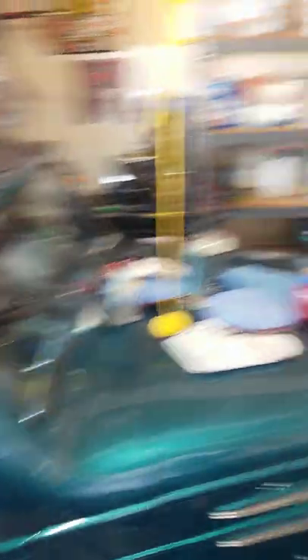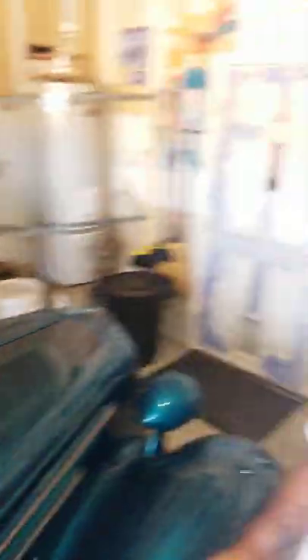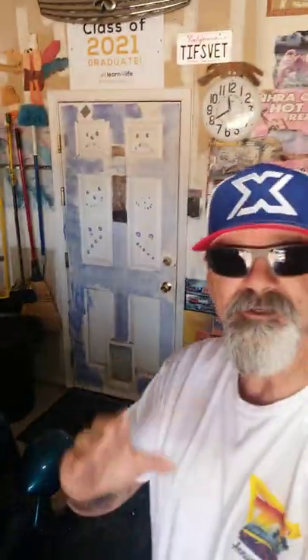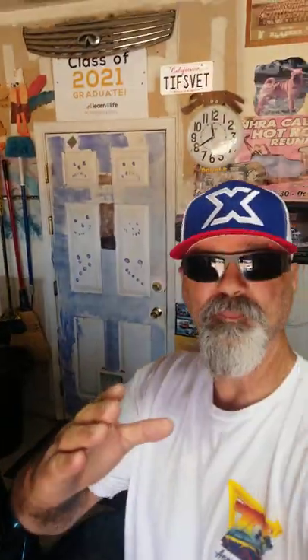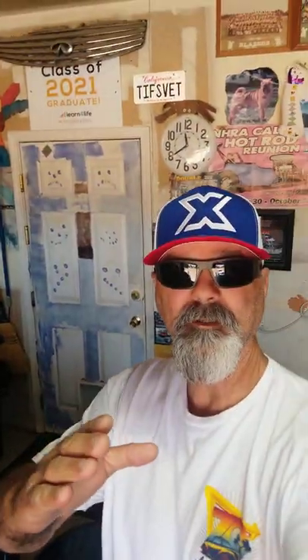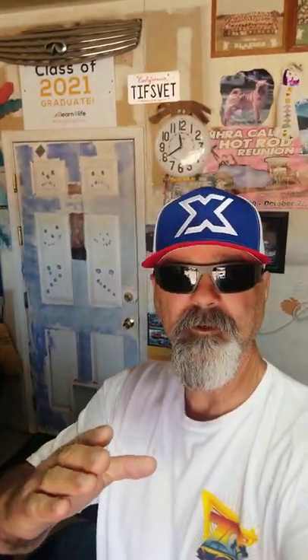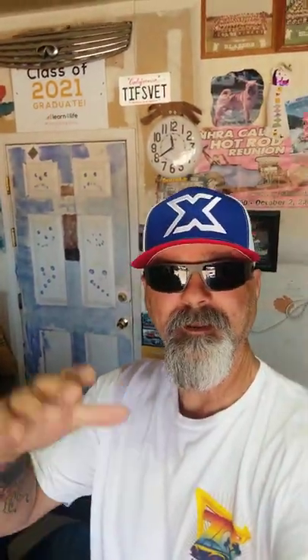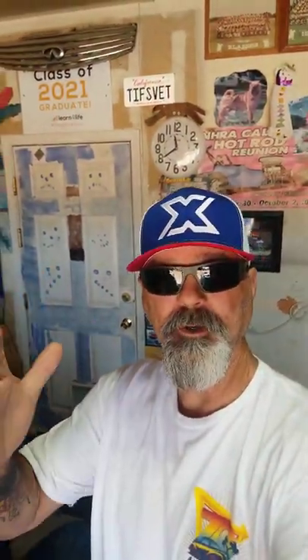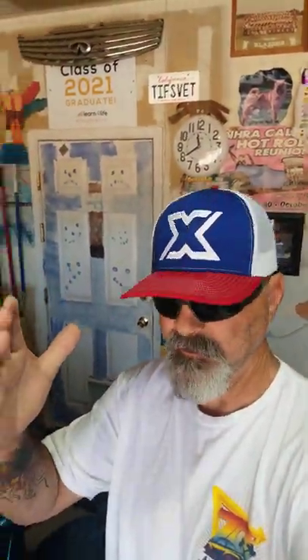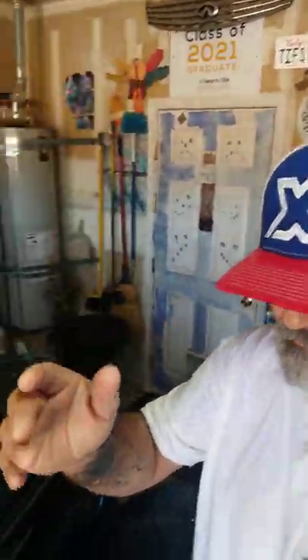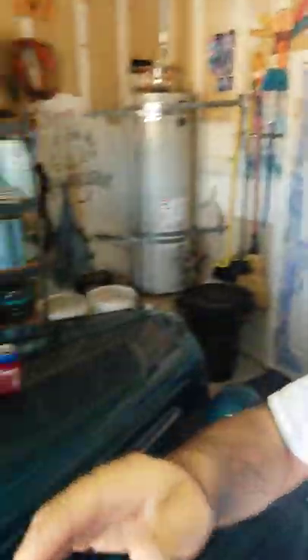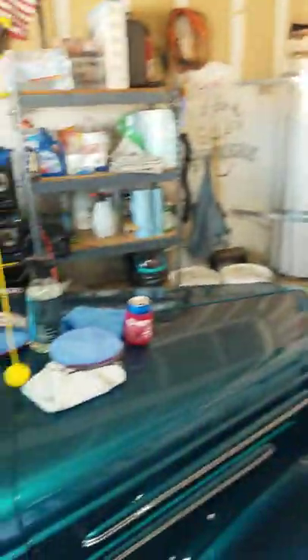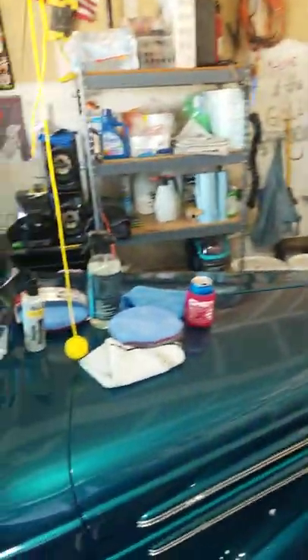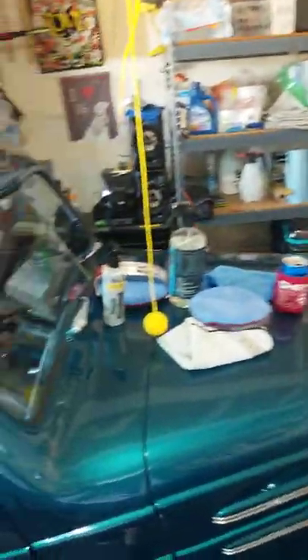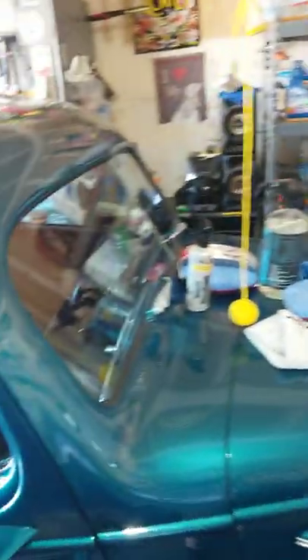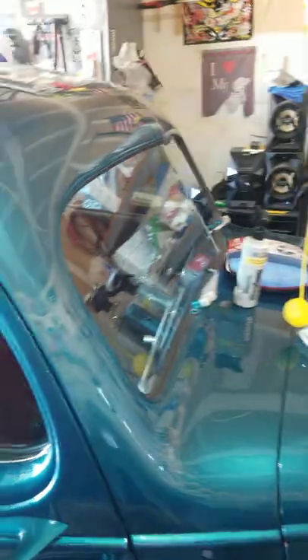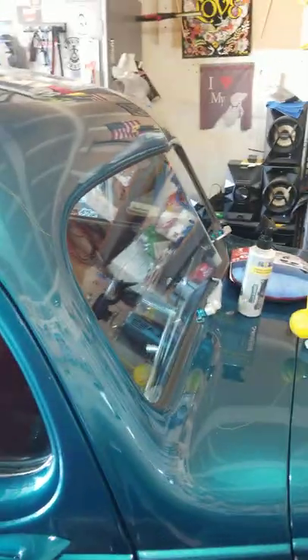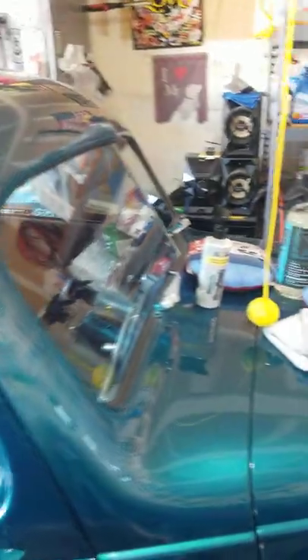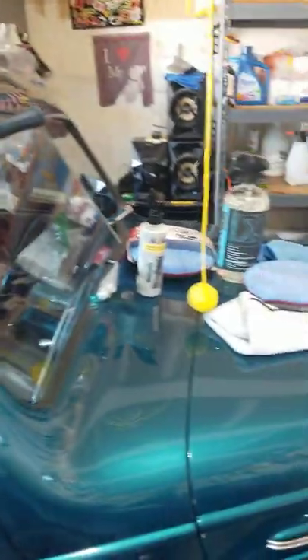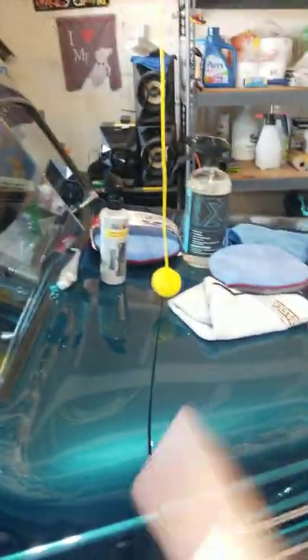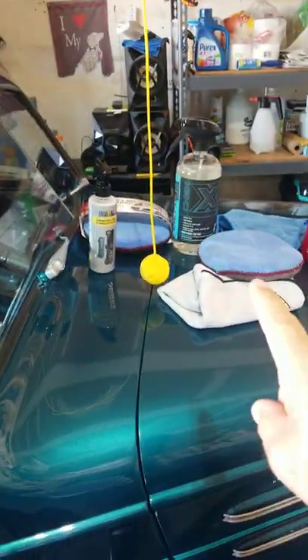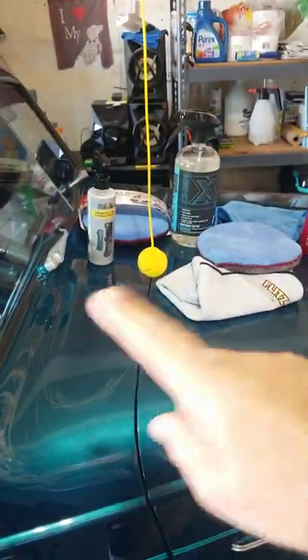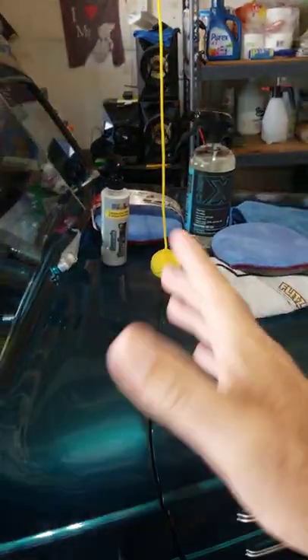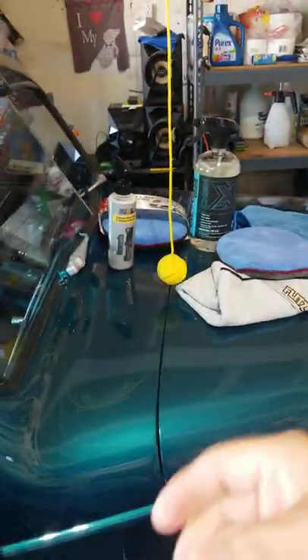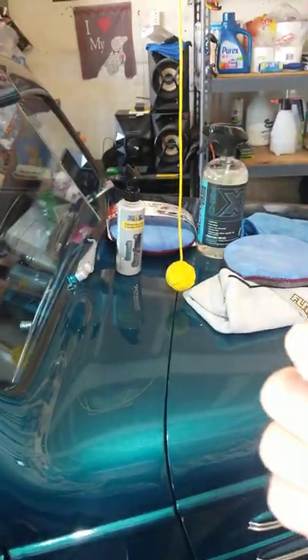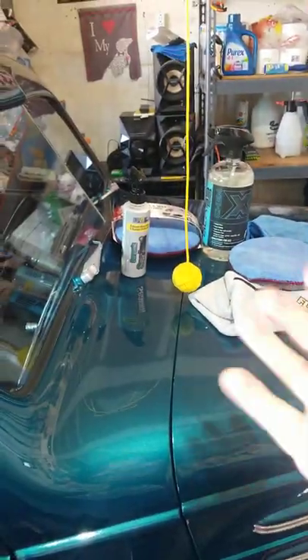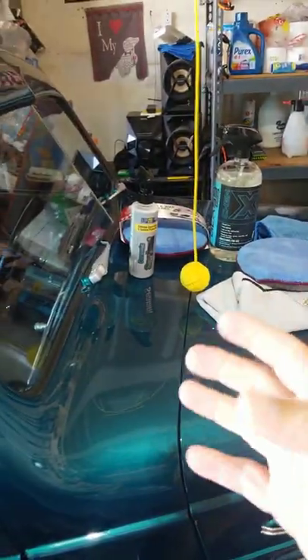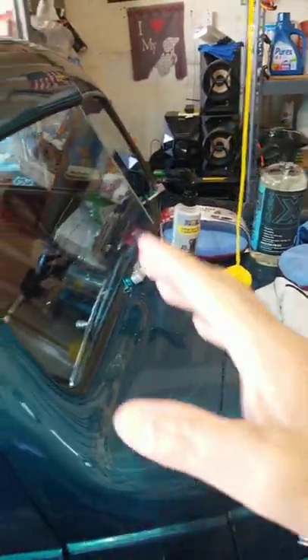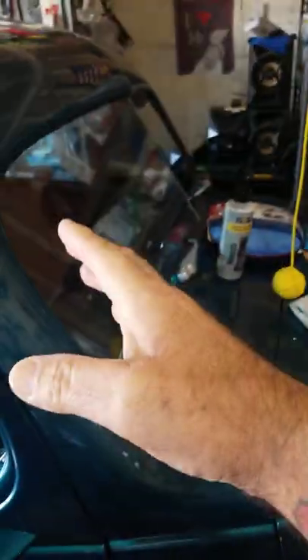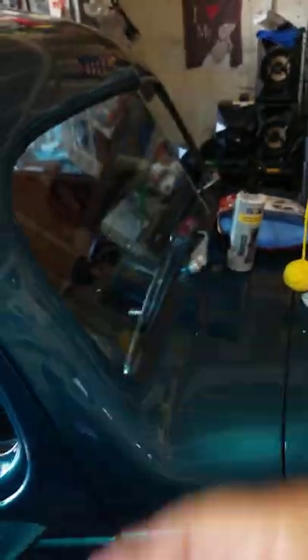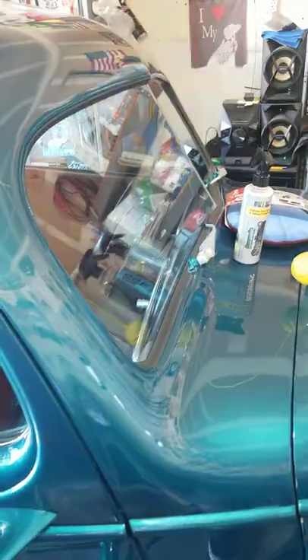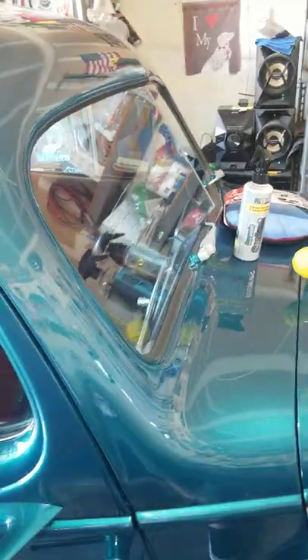I saw this product yesterday and couldn't resist — so many of you like repellent on your glass. I used a glass cleaner on it this time instead of just plain water, in case there's residue on the windshield.